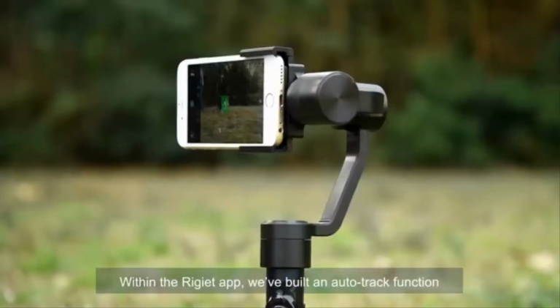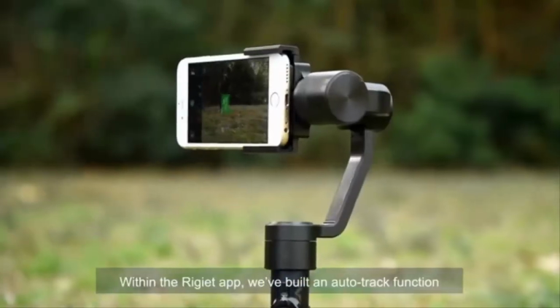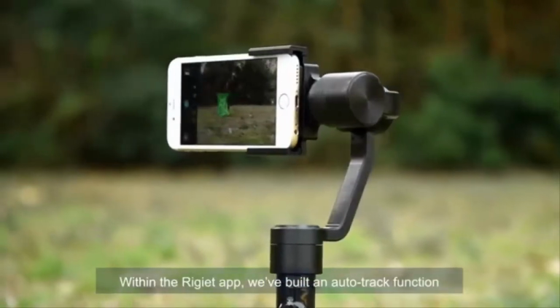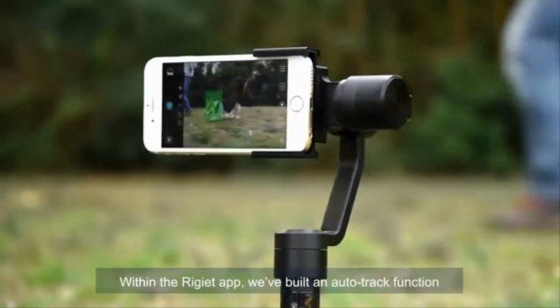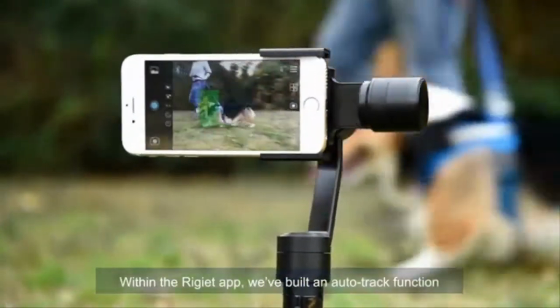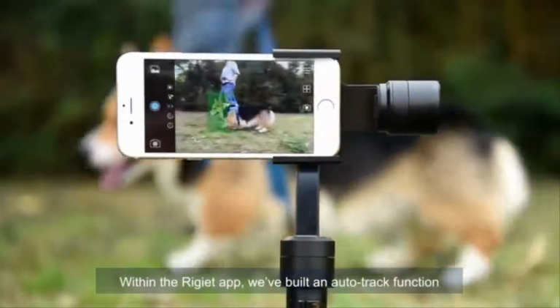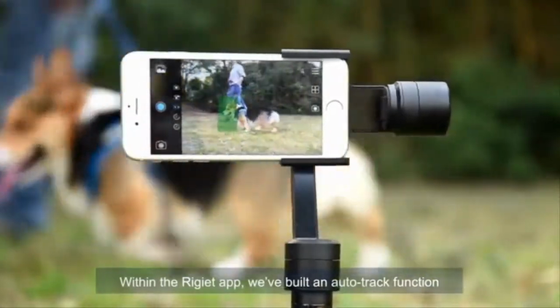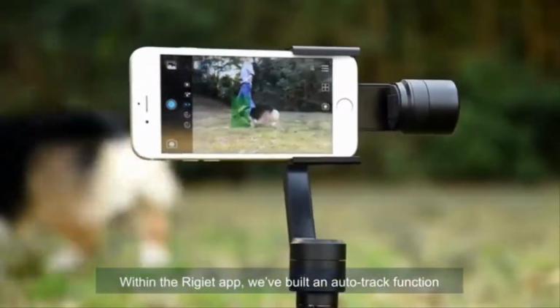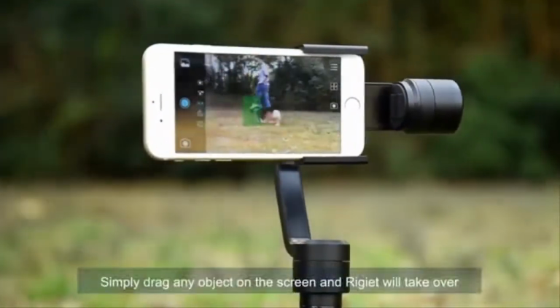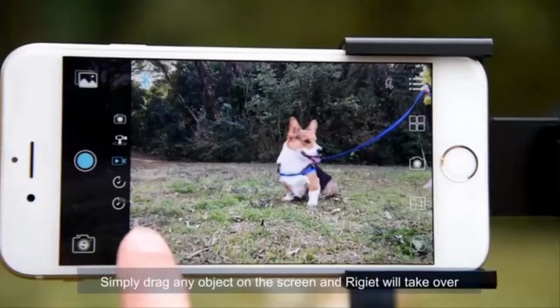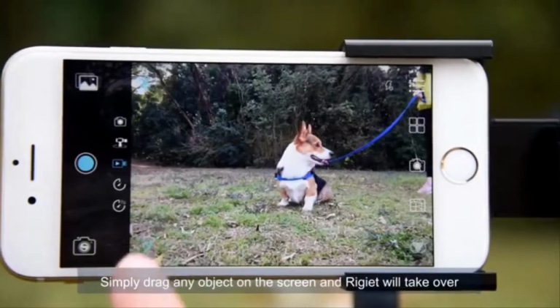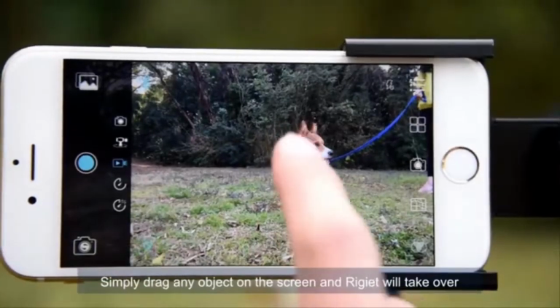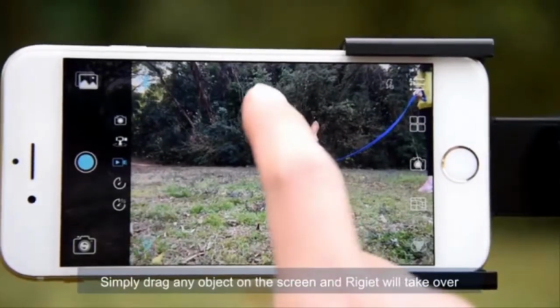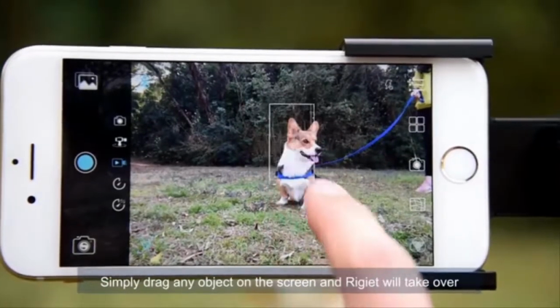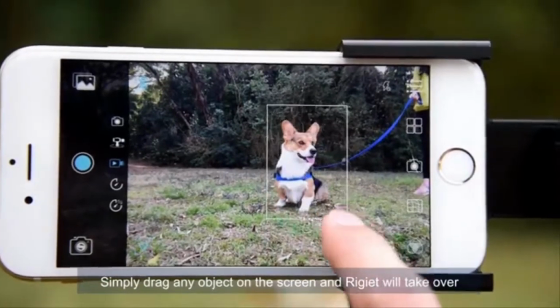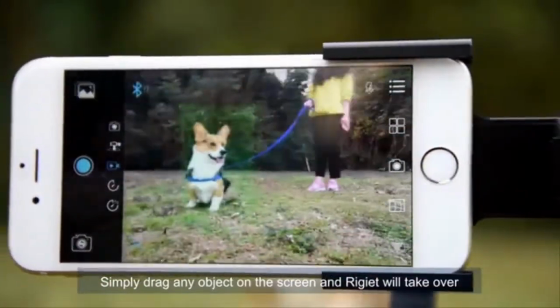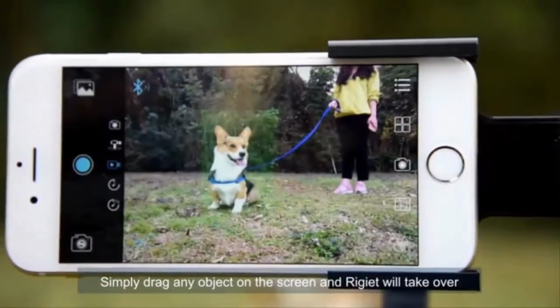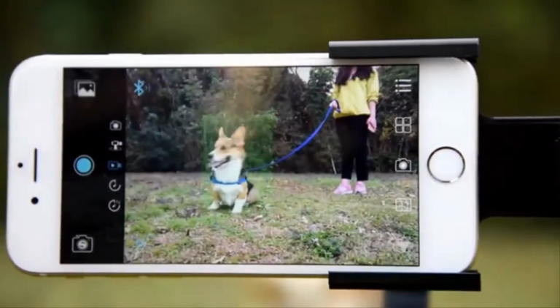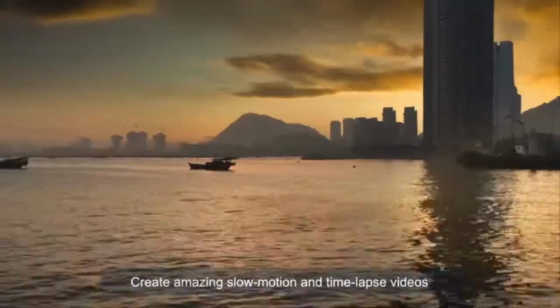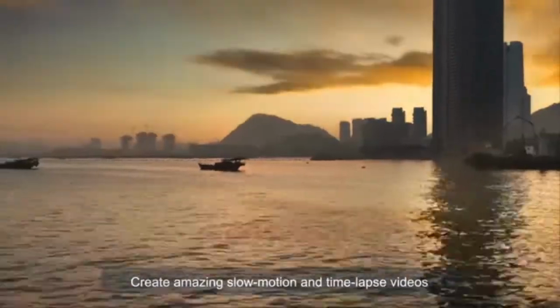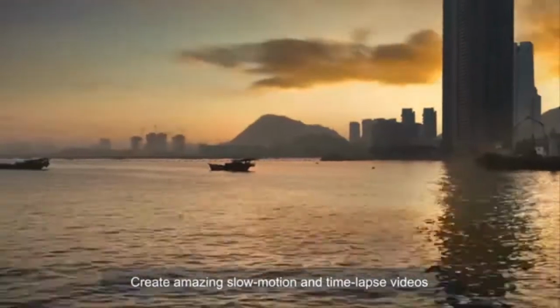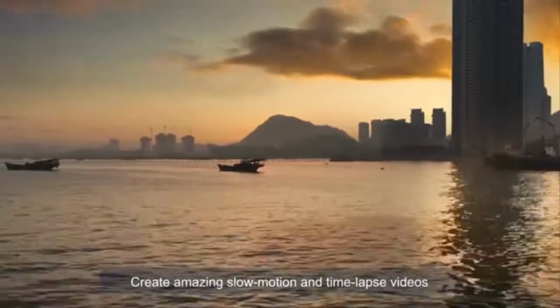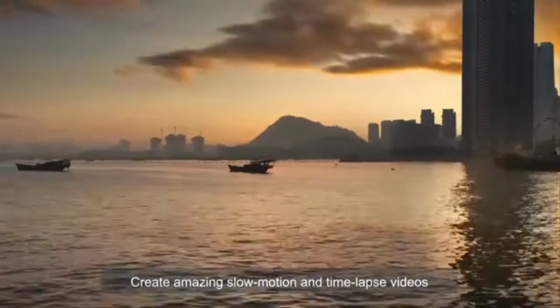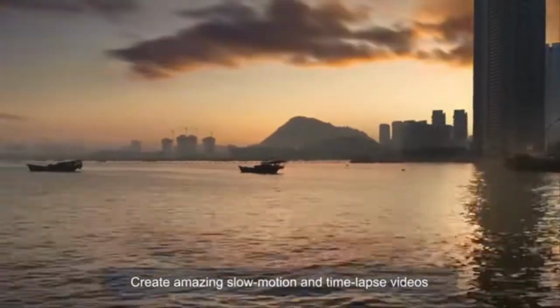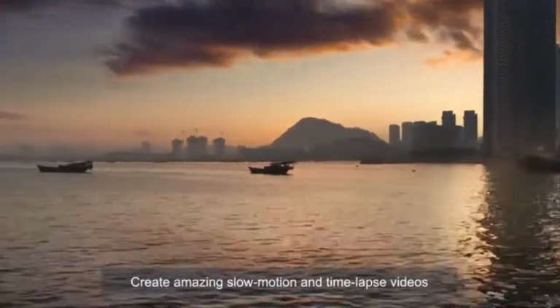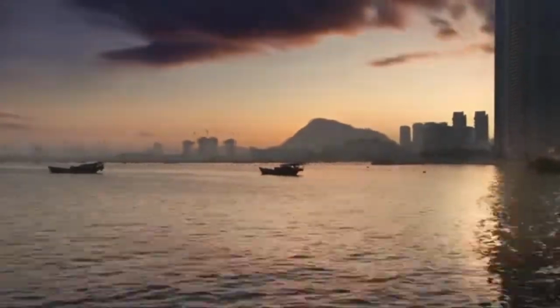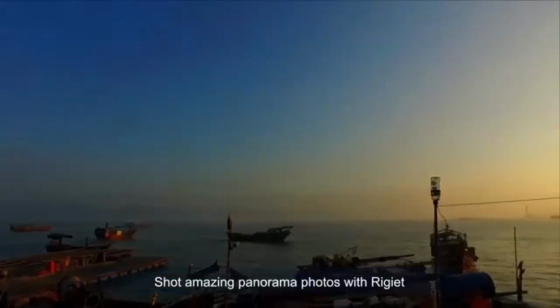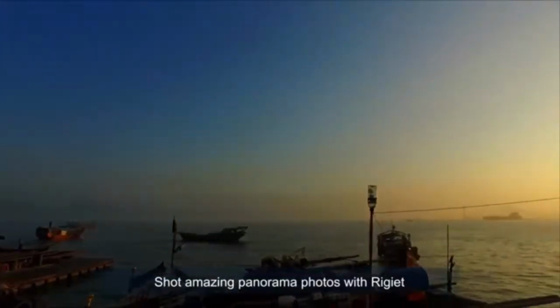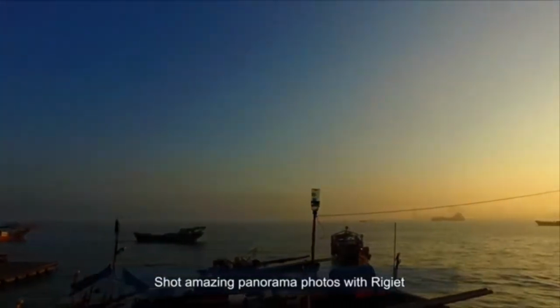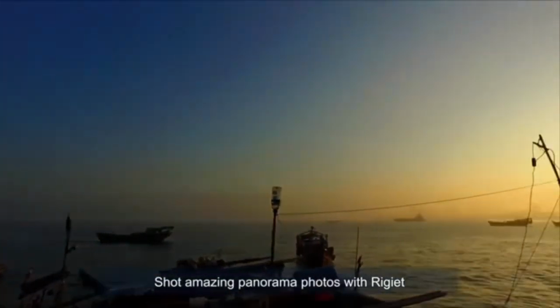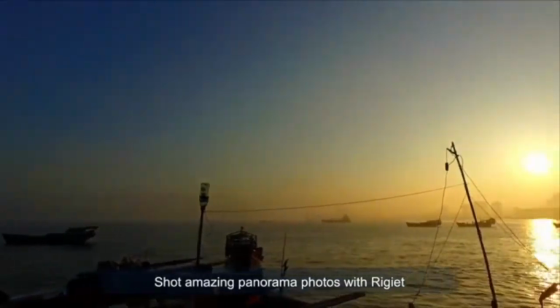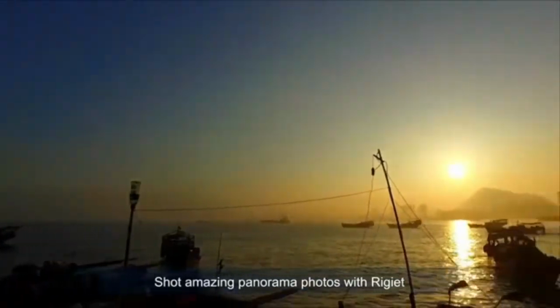Within the Regiette app, we've built an auto-track function. Simply drag any object on the screen and Regiette will take over. Create amazing slow motion and time-lapse videos. Shoot amazing panorama photos with Regiette.